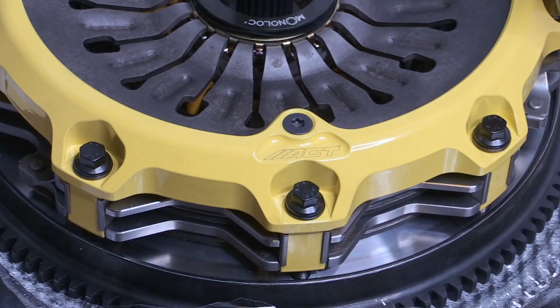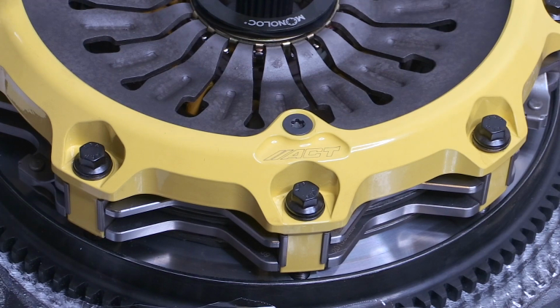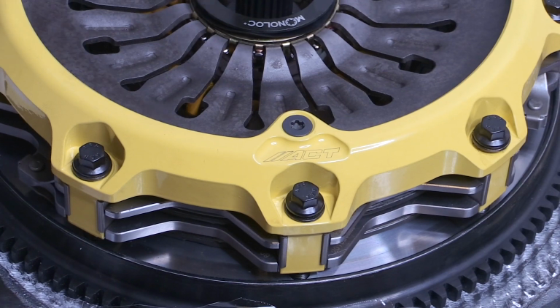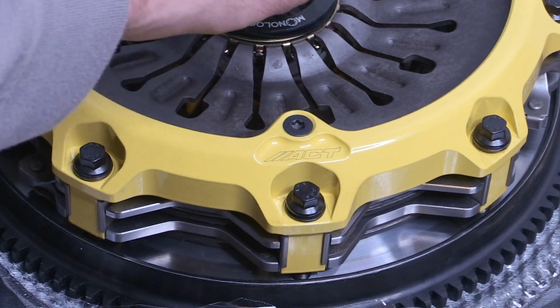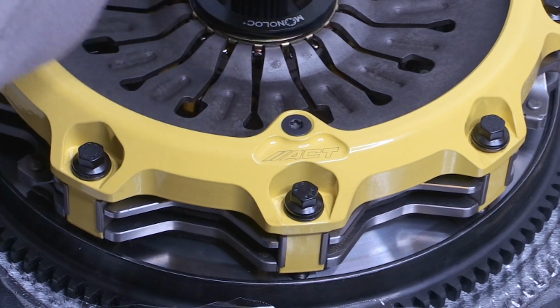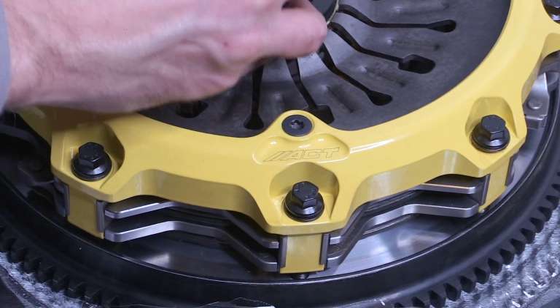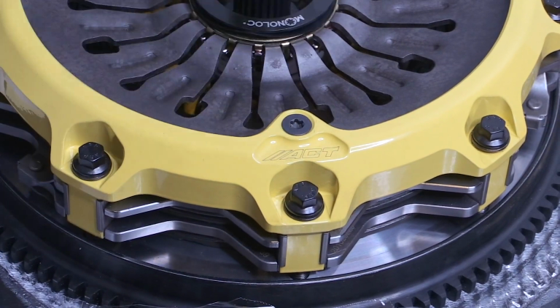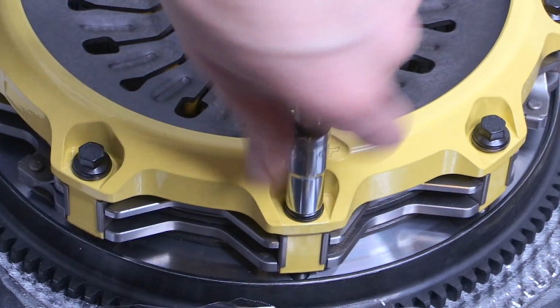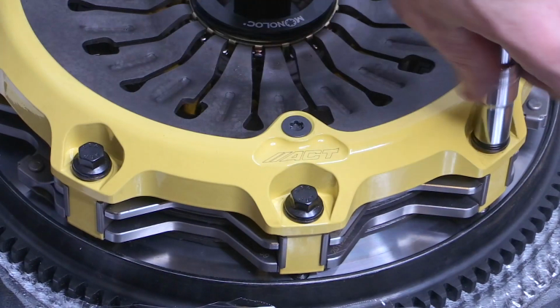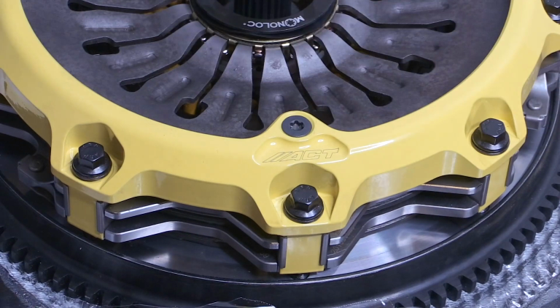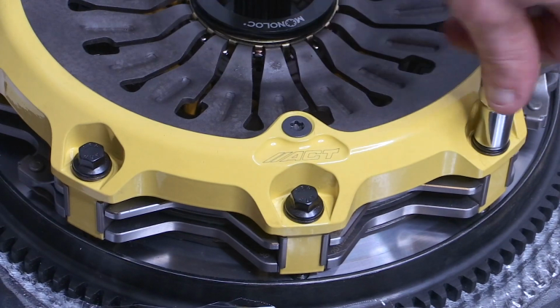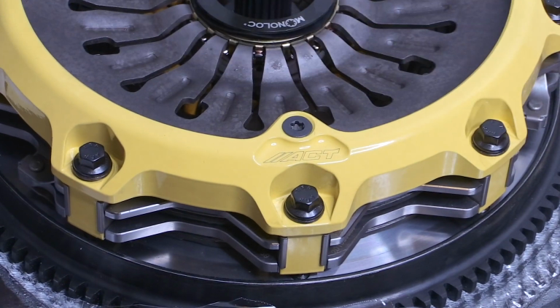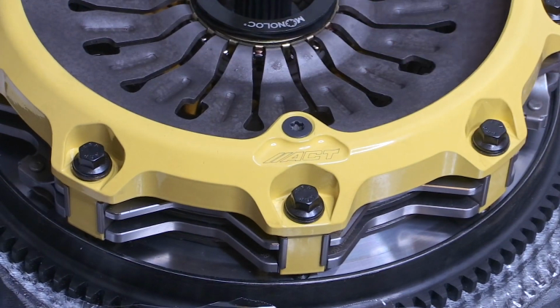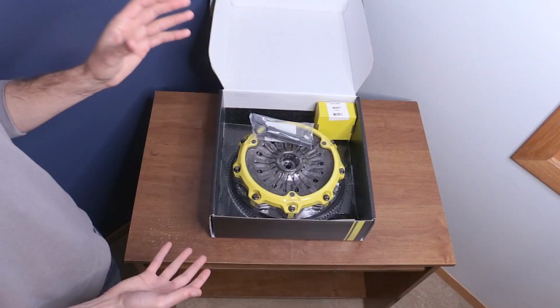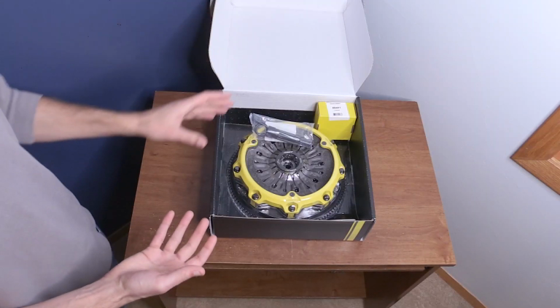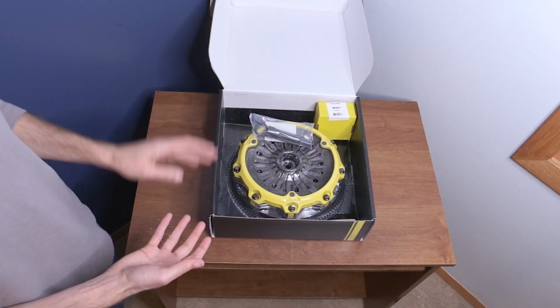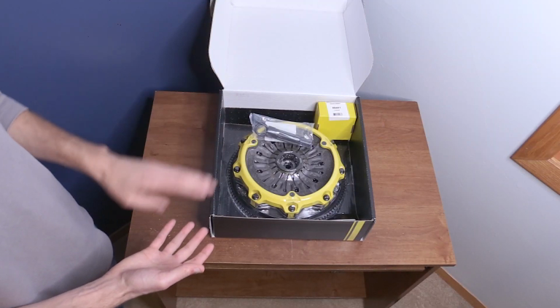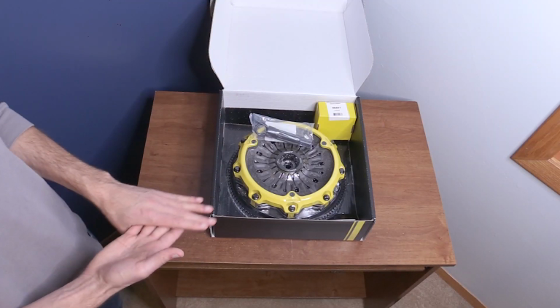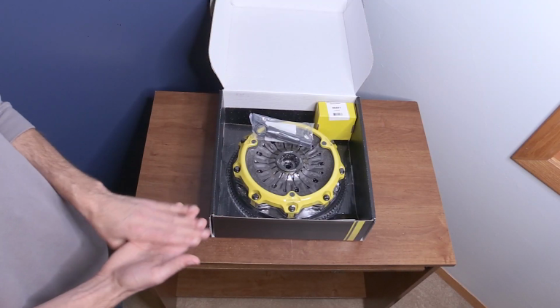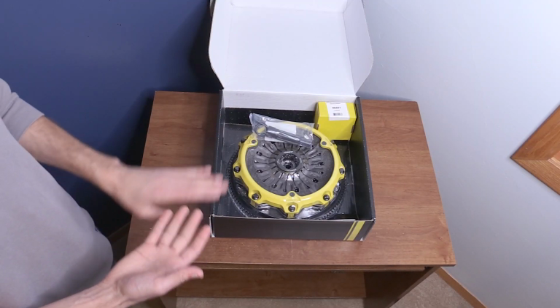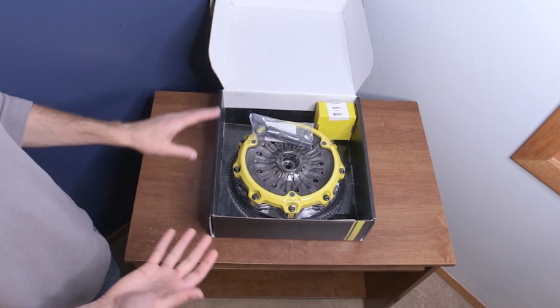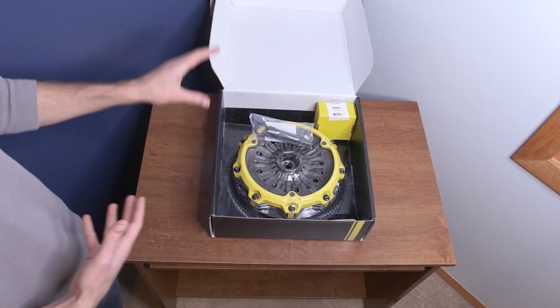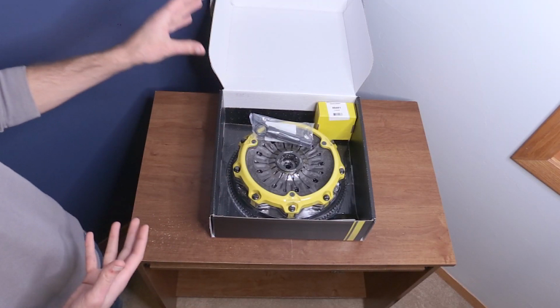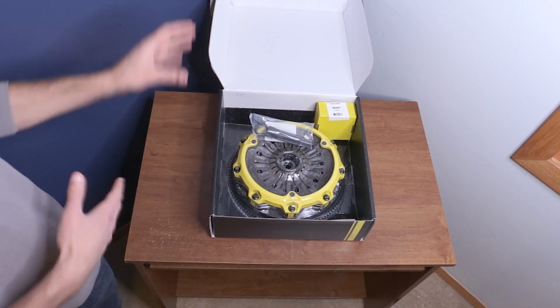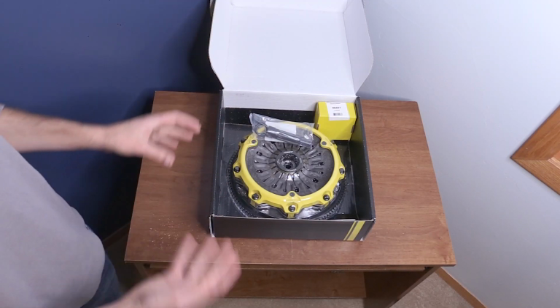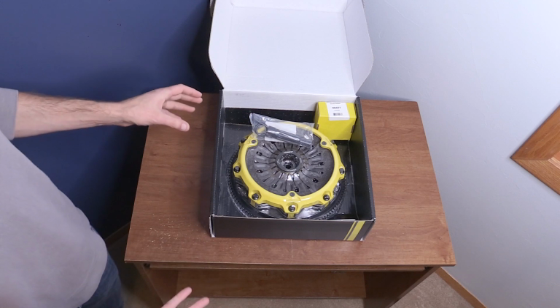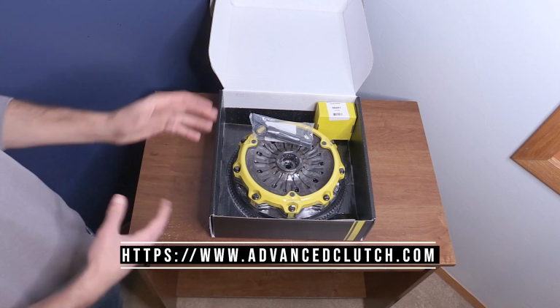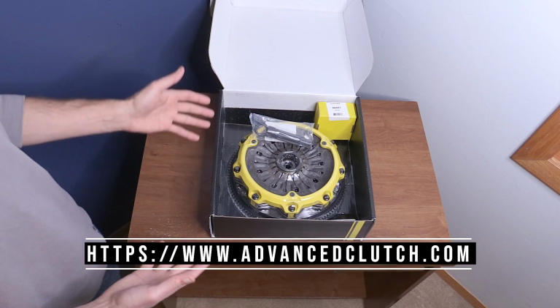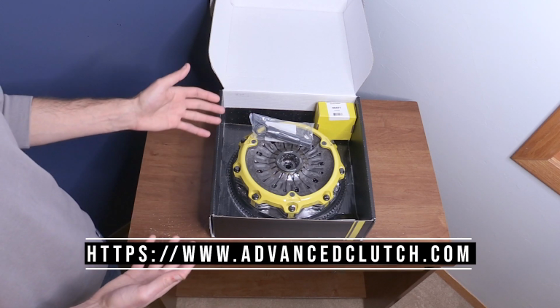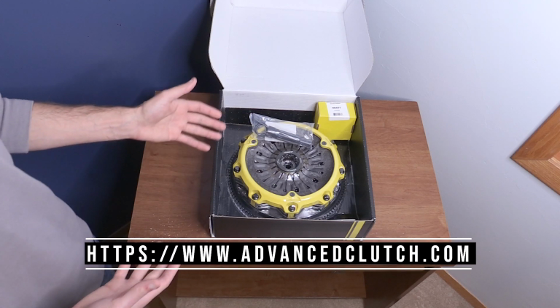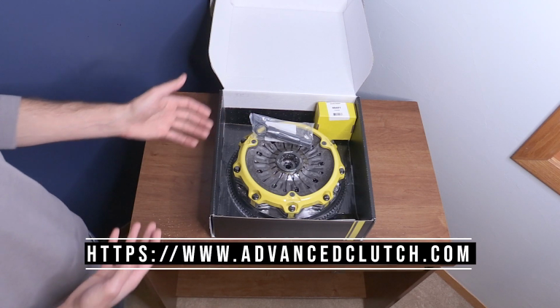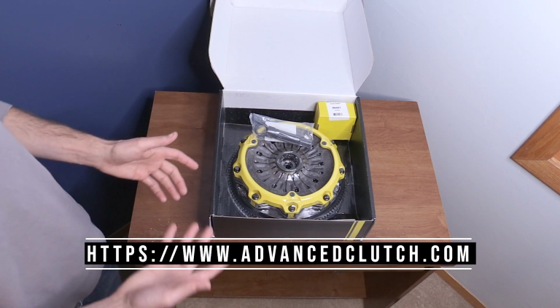This is where I recommend you talk to your dealer. If you're interested in ordering this clutch, they're probably going to ask you some questions about how much torque you have in your car and also what you plan to do with it. So talk to your dealer — they should be able to recommend the right clutch for you.